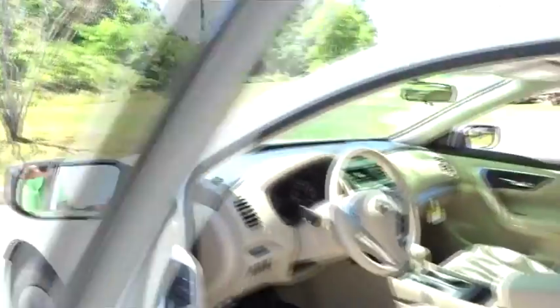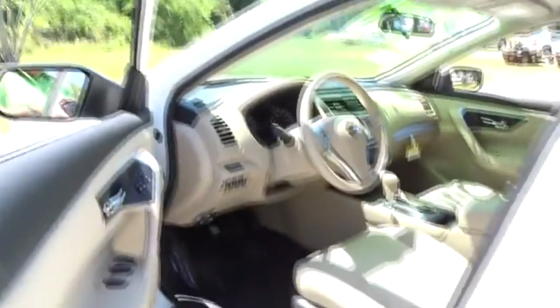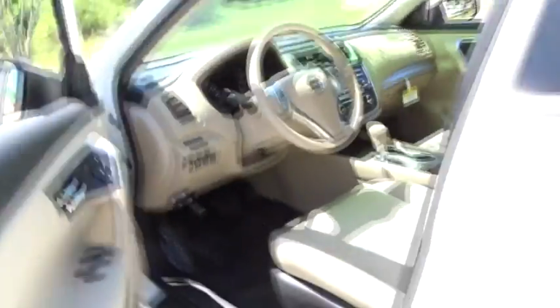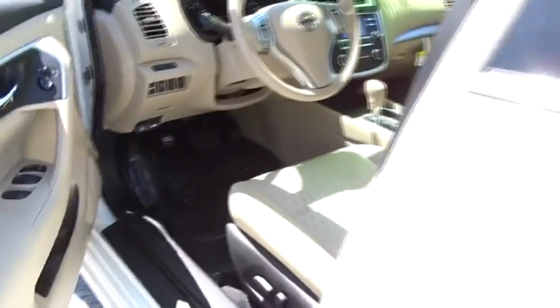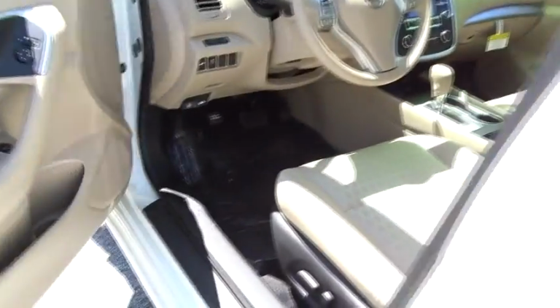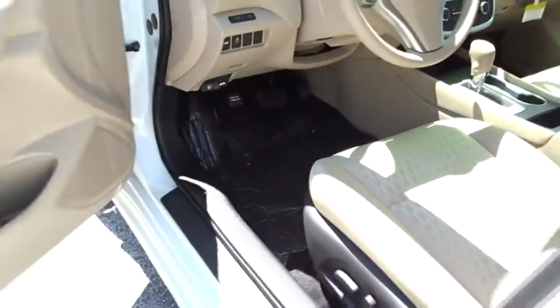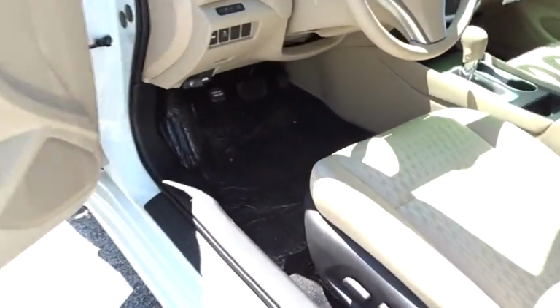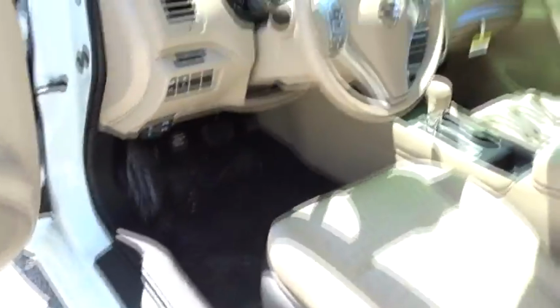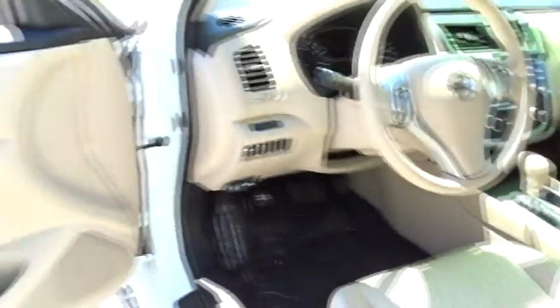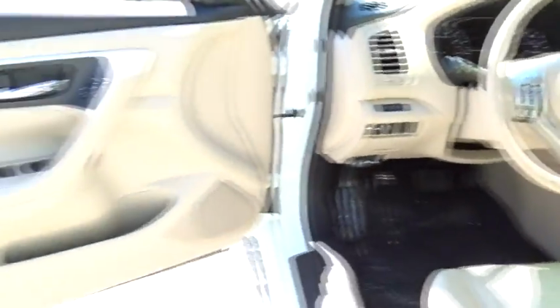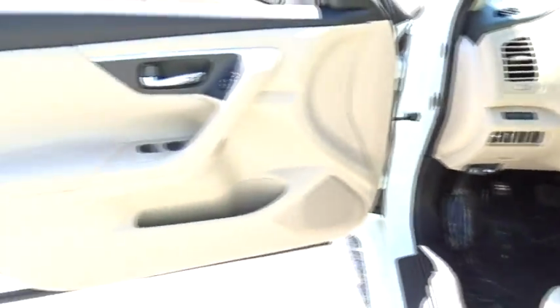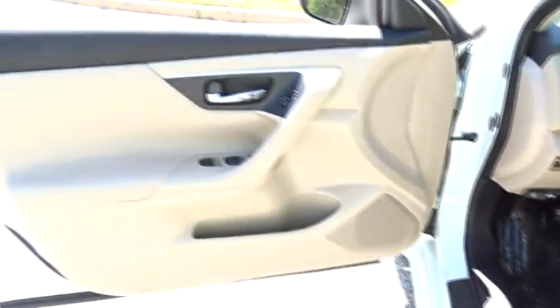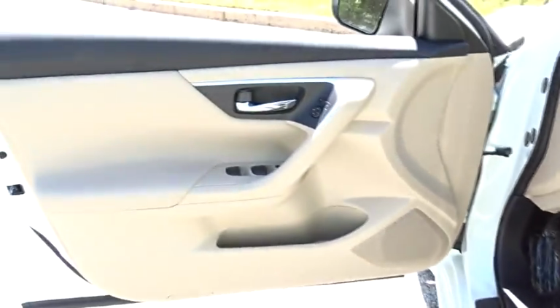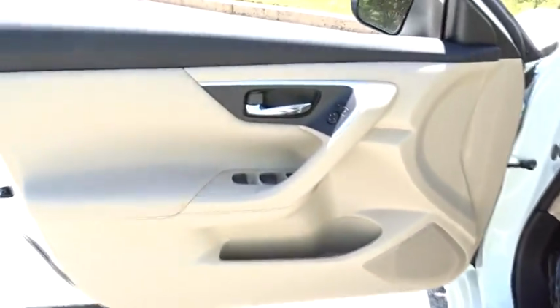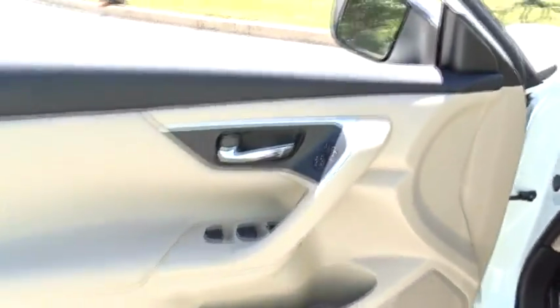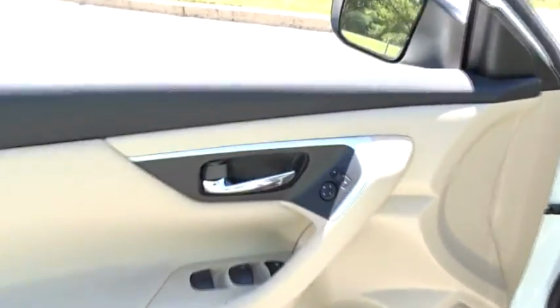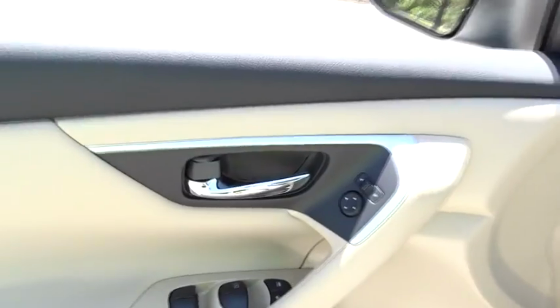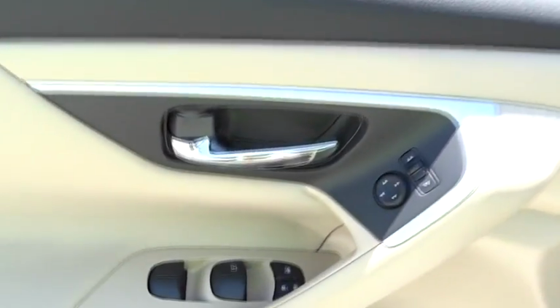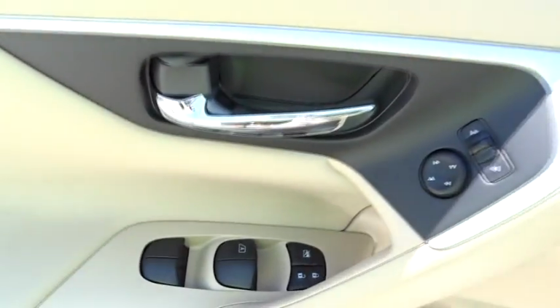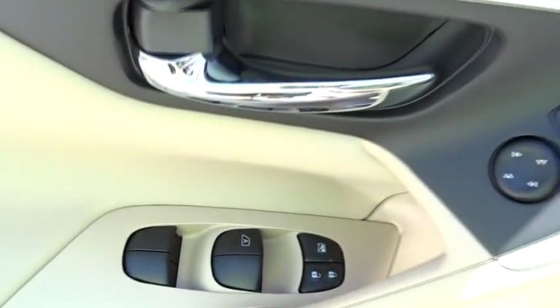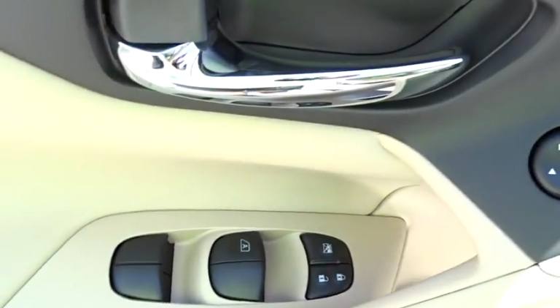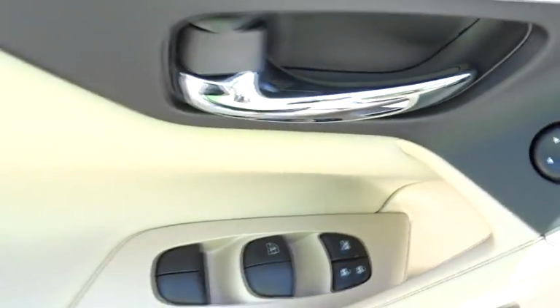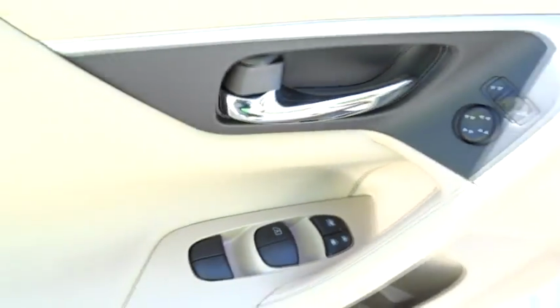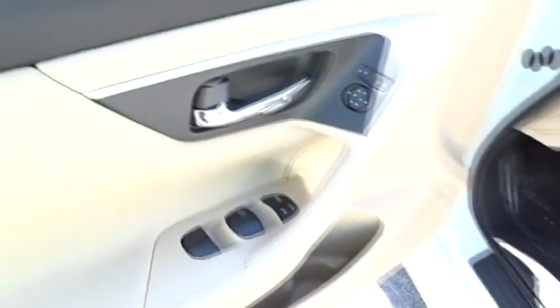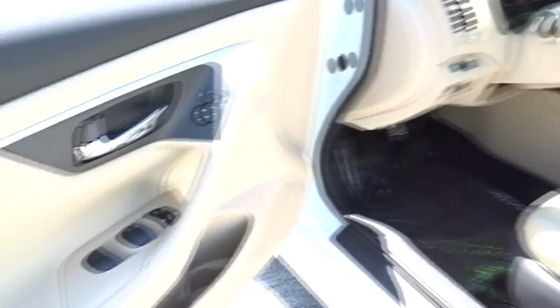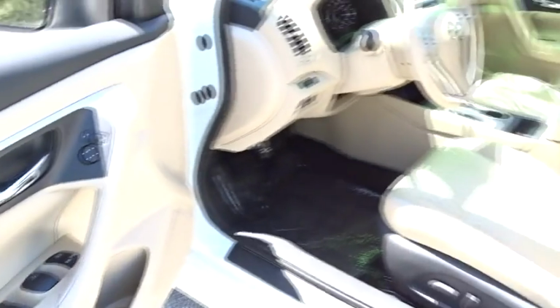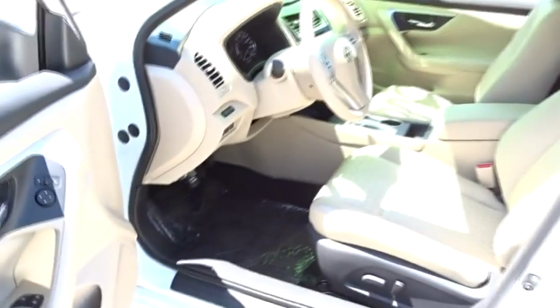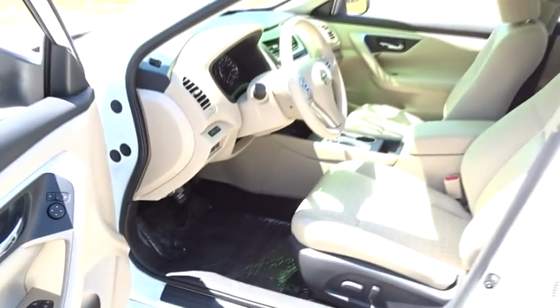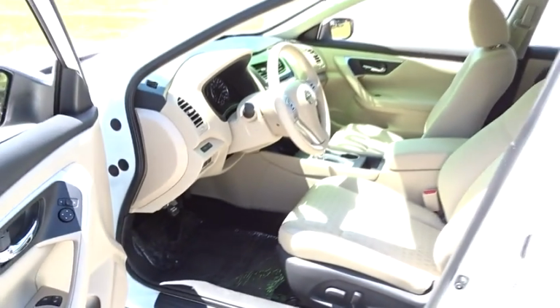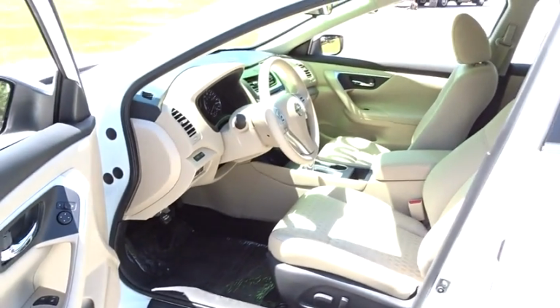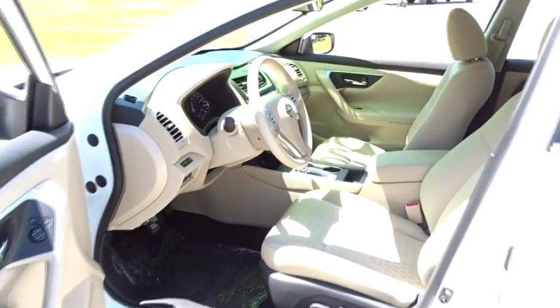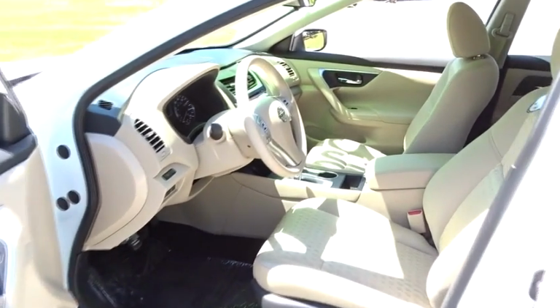AM FM stereo radio, rear defrost, front wheel drive, MP3 player, trip computer, CD player, bucket seat. Wouldn't you look great in this vehicle?